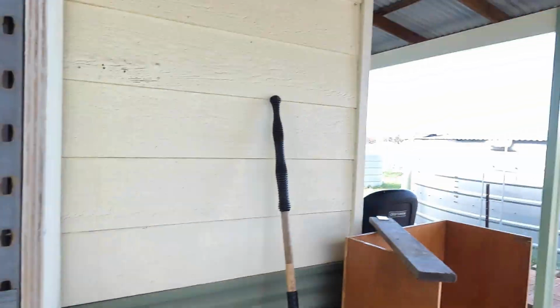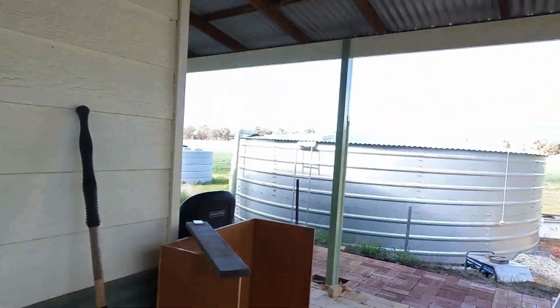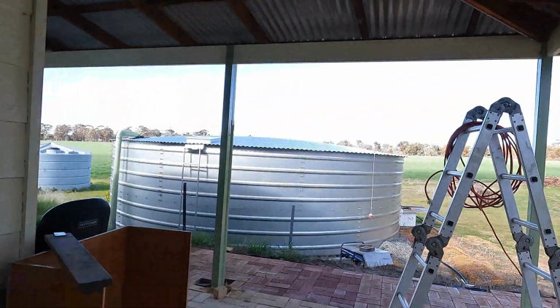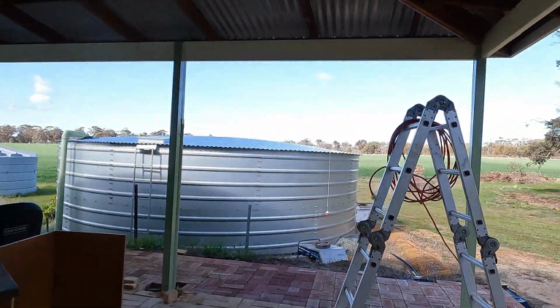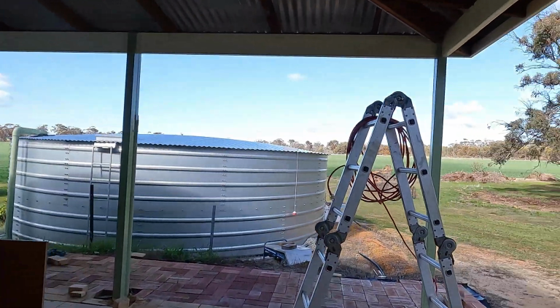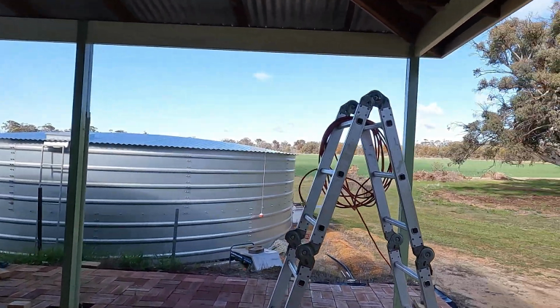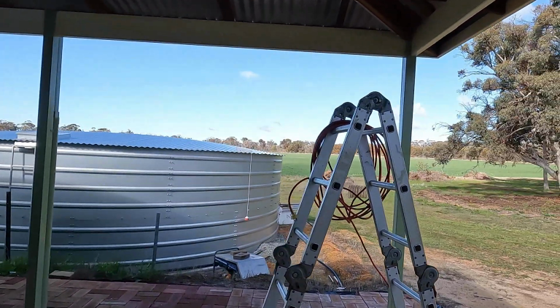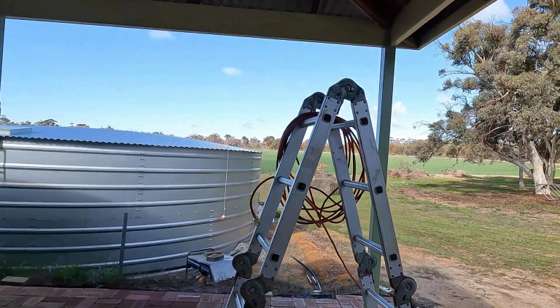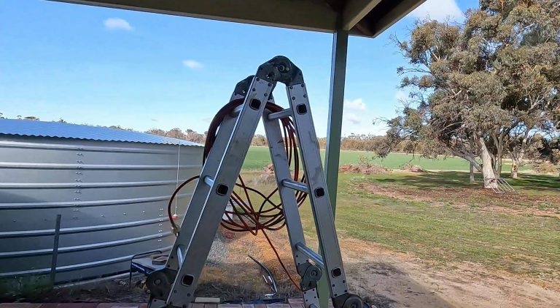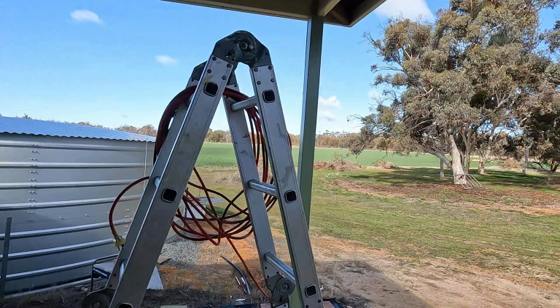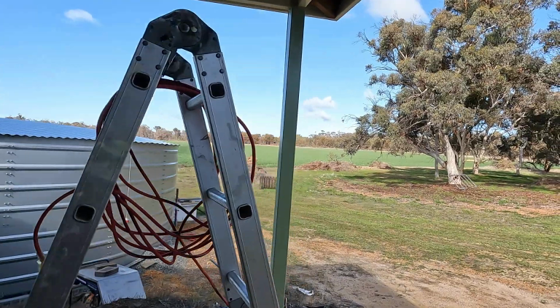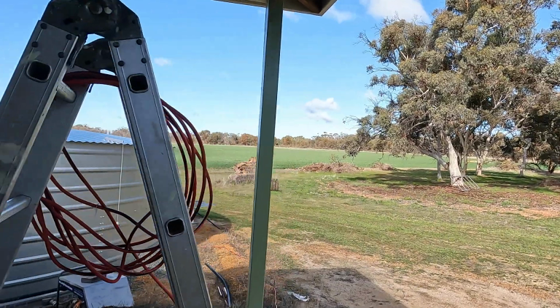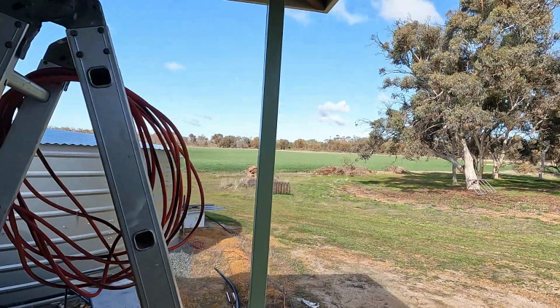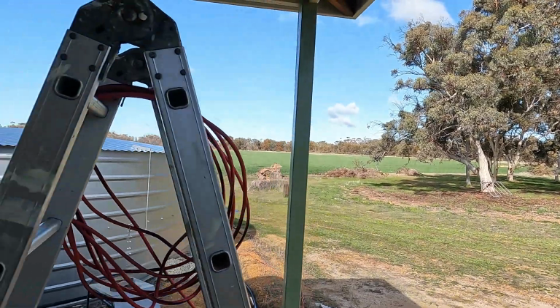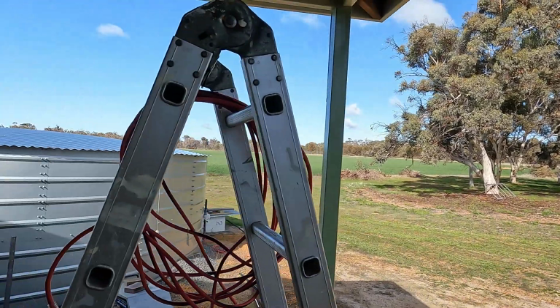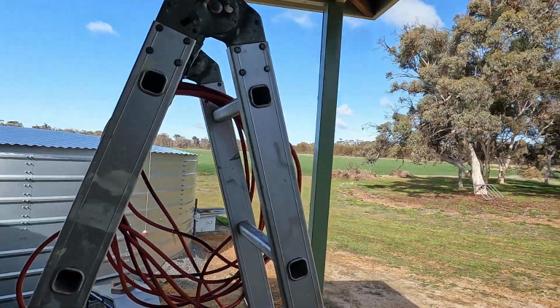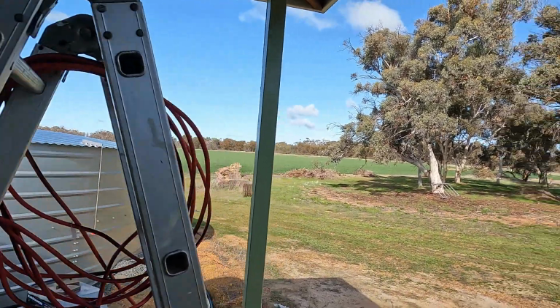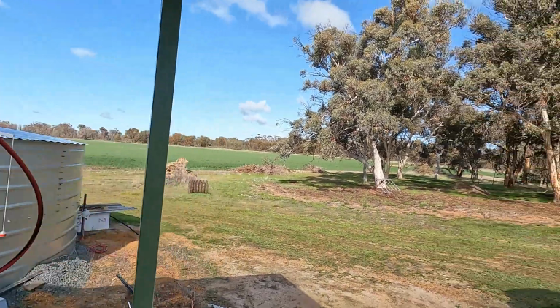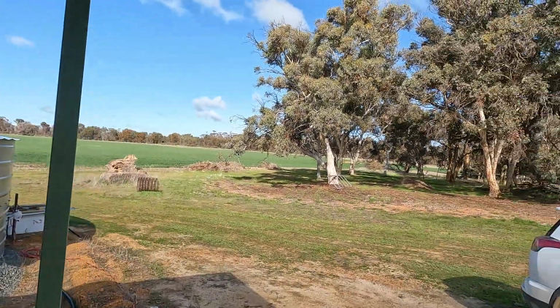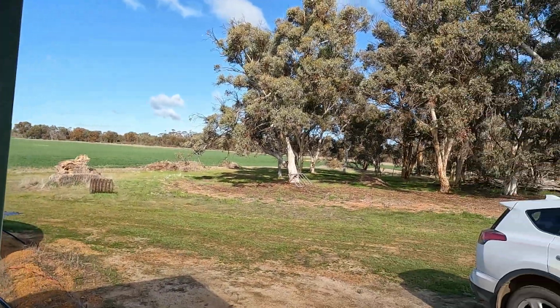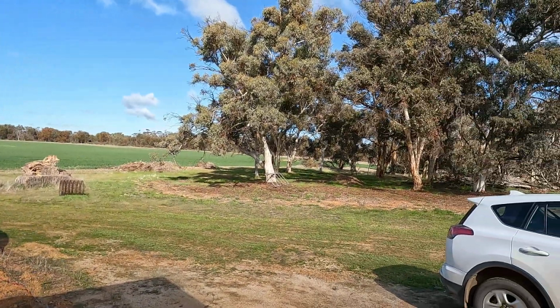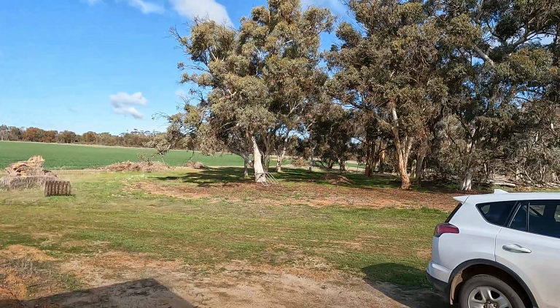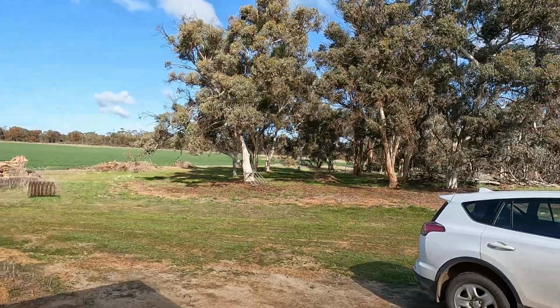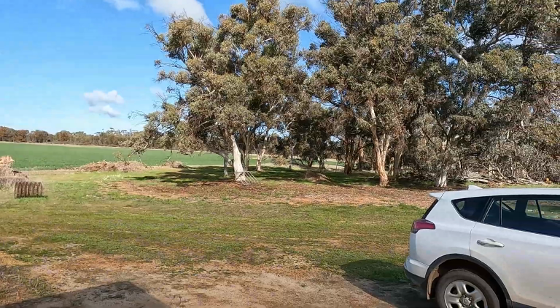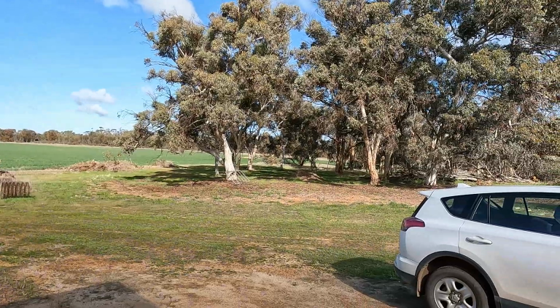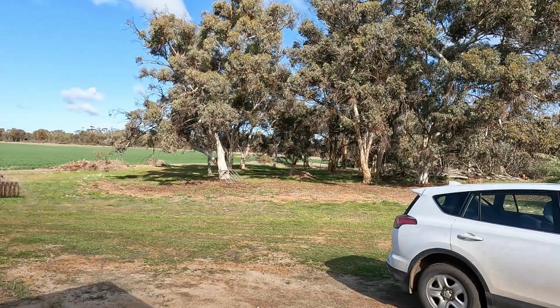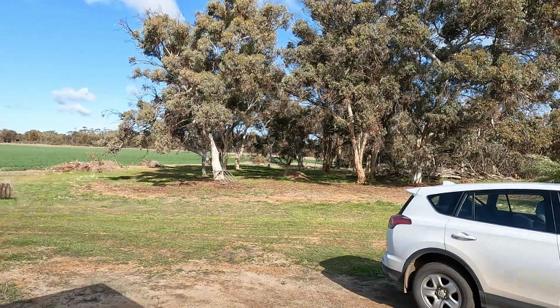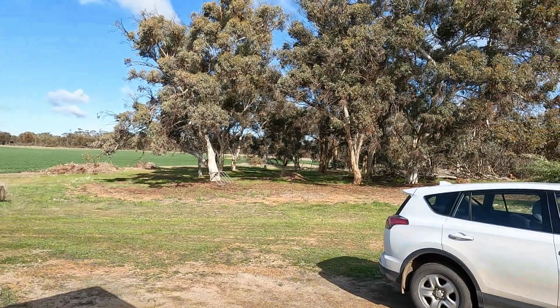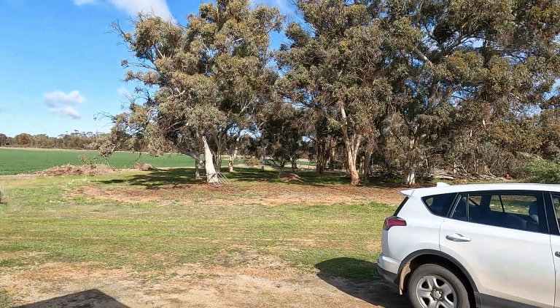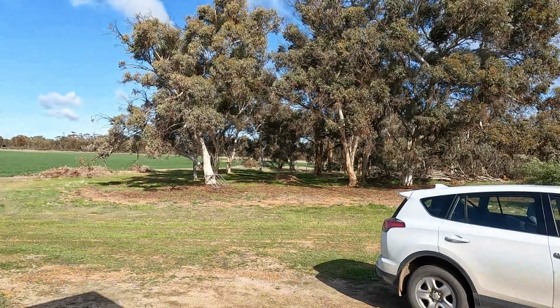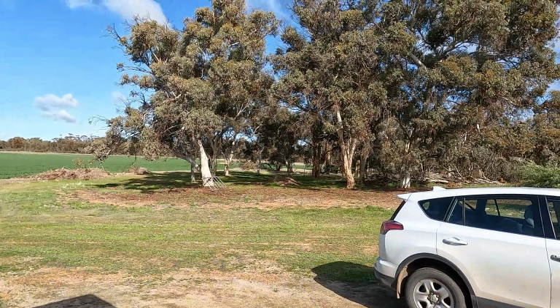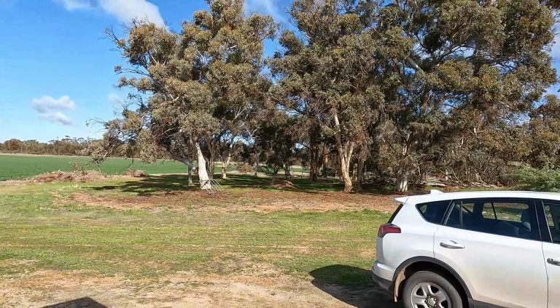There we go YouTube. Have a look at this lovely crop over here - absolutely brilliant Australian bush. Keep safe everyone, bye for now.